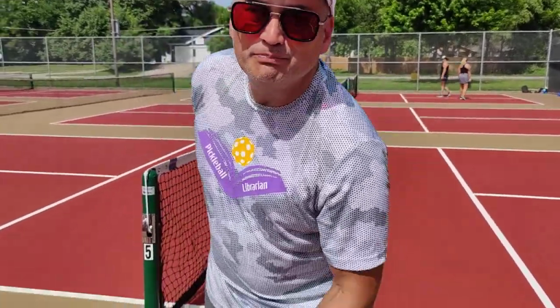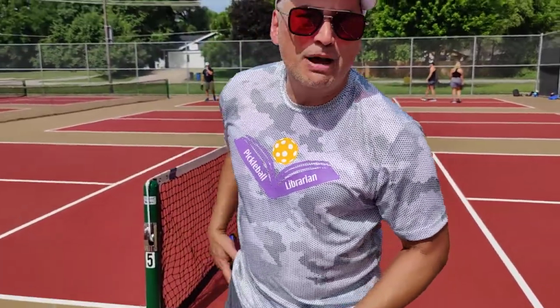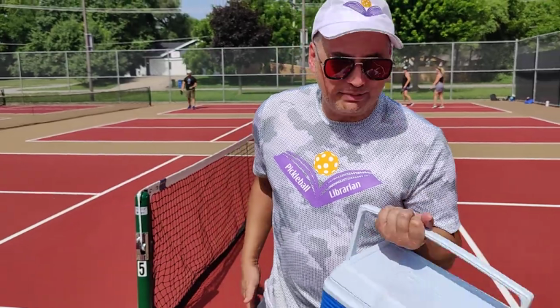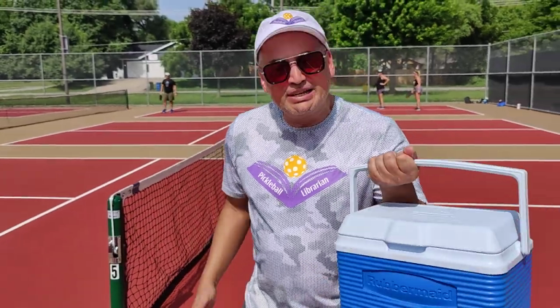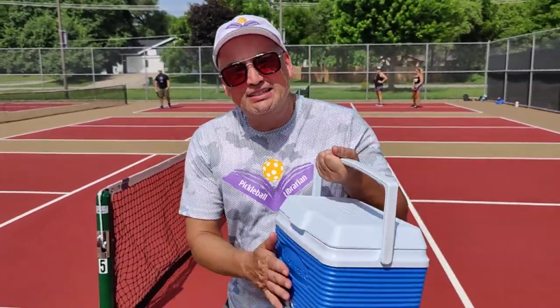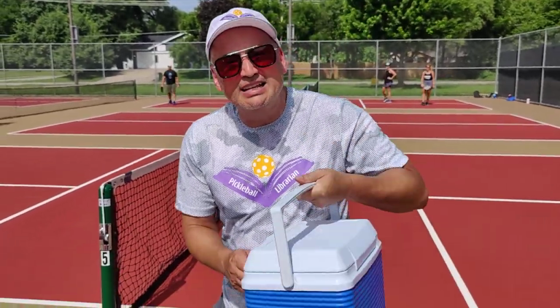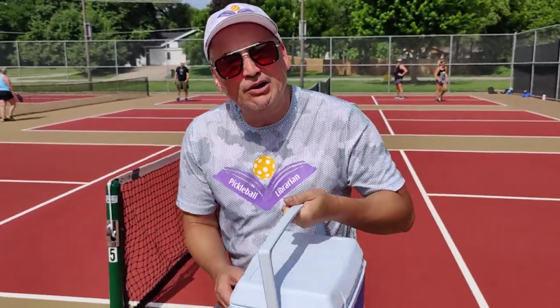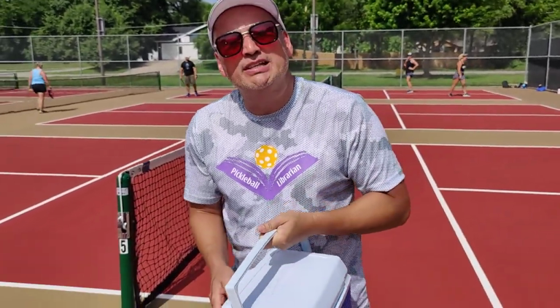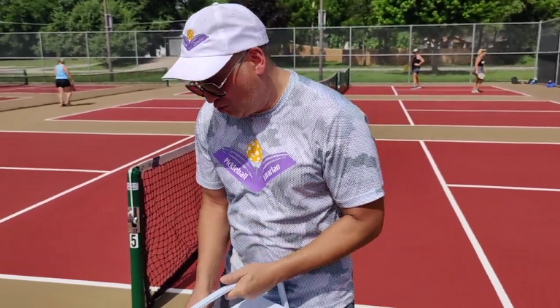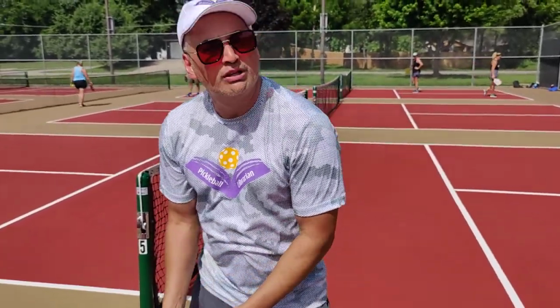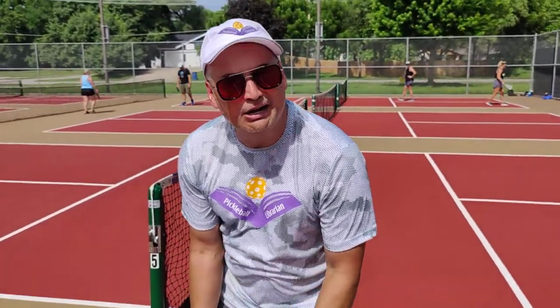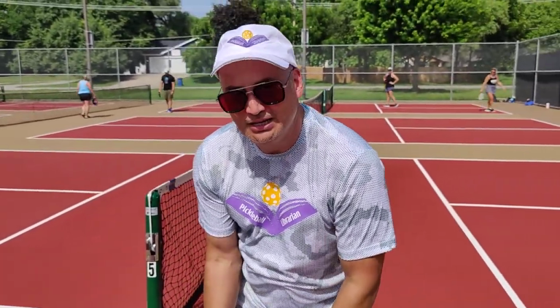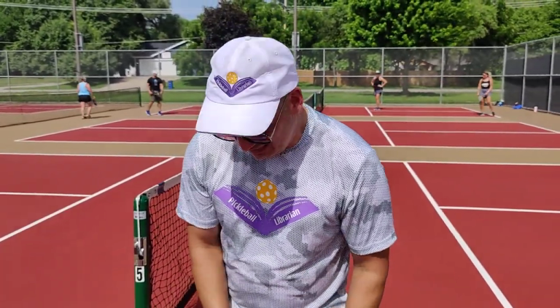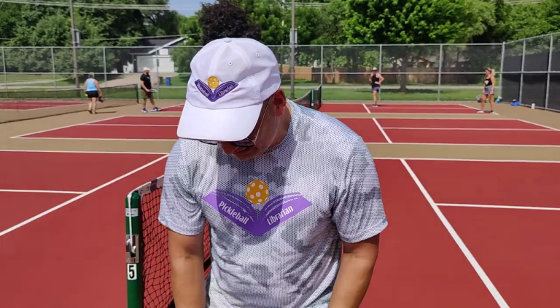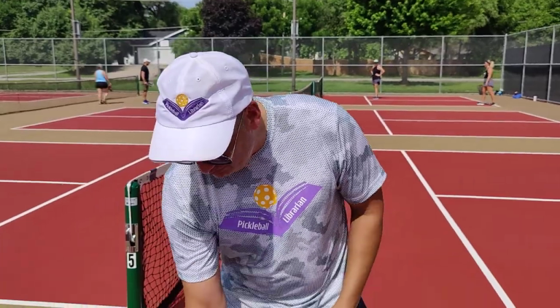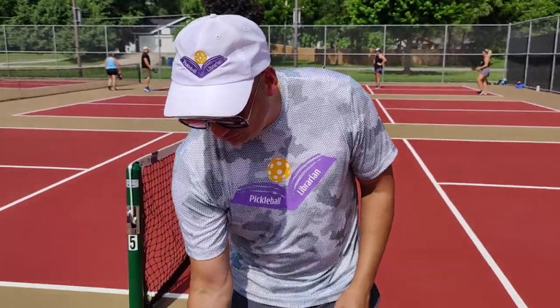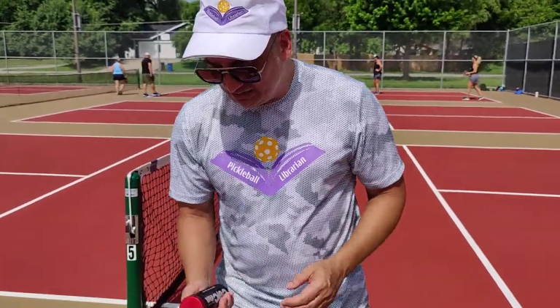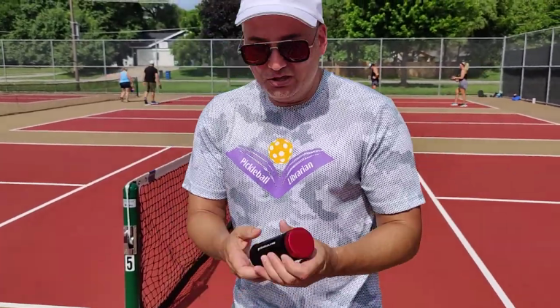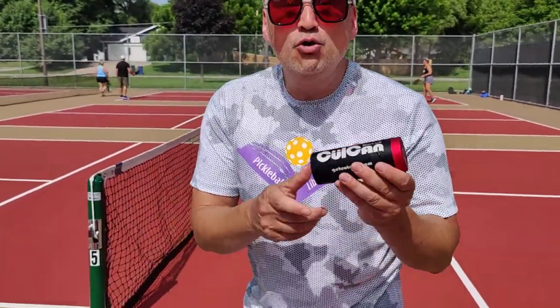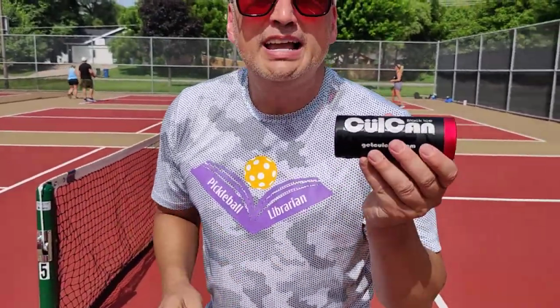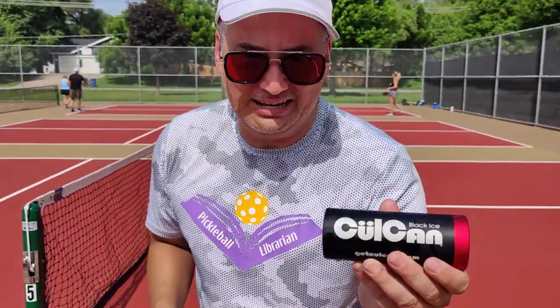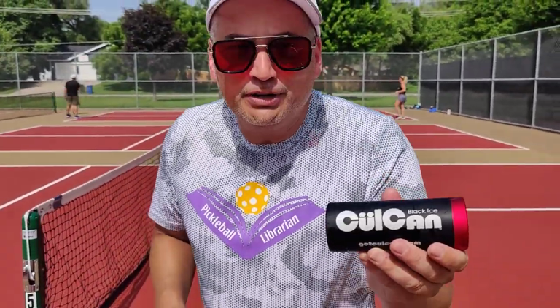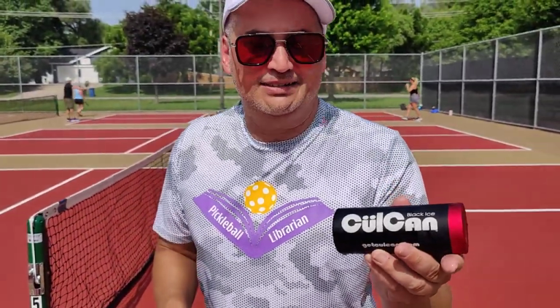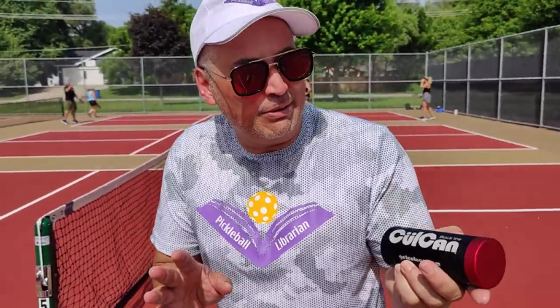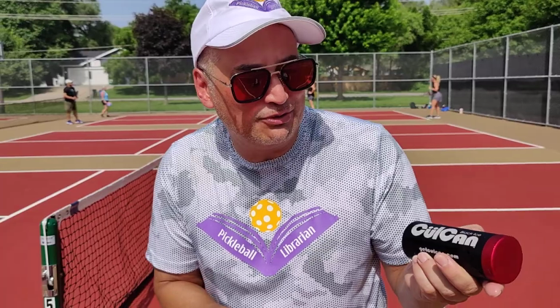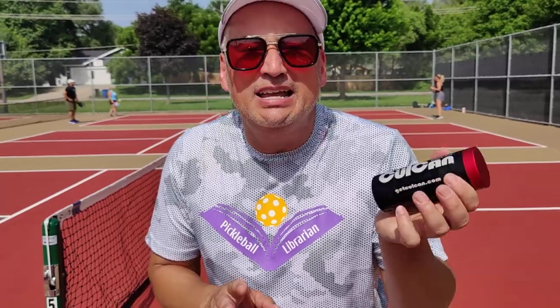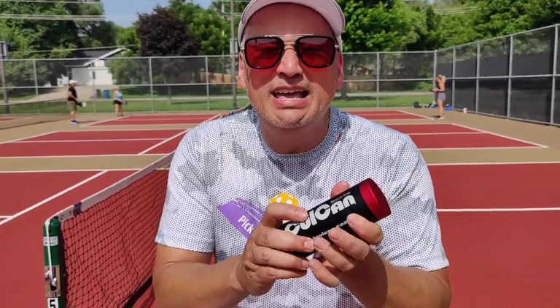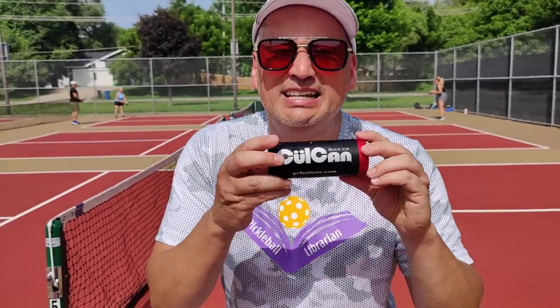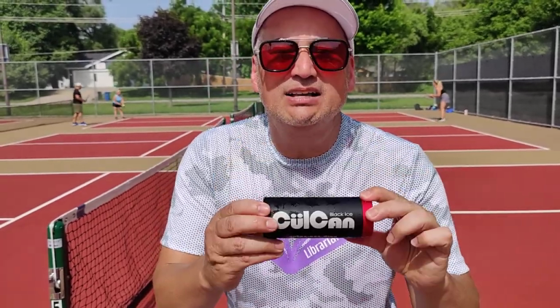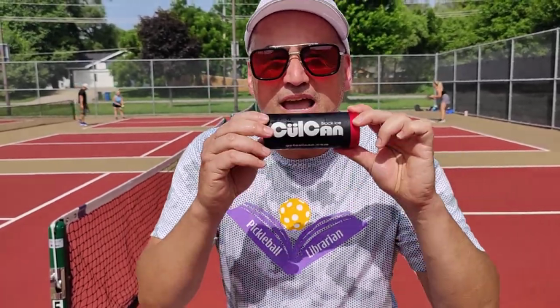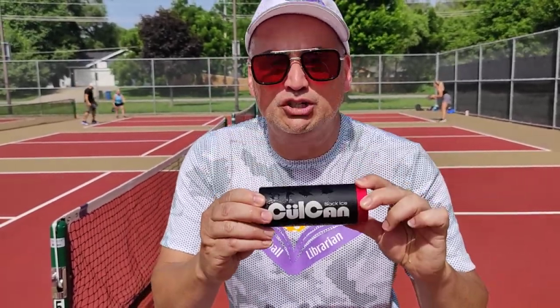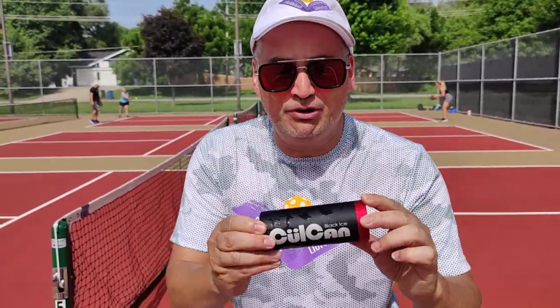So I've got my water, but I'm bringing this. It's not to carry water — it's to carry cool stuff, and this is going to keep you cool. This is the Cool Can. I don't know if I'm pronouncing it right, but either way this thing is awesome. Everyone should have one.